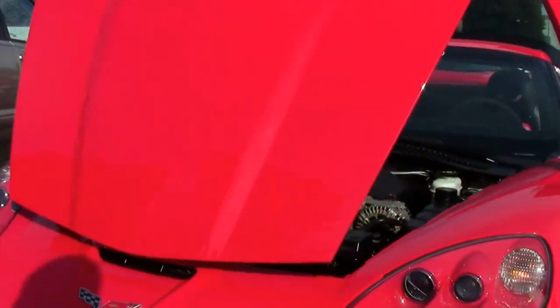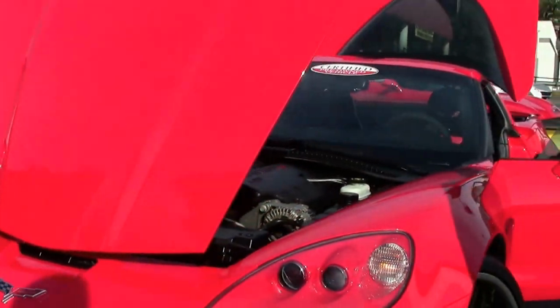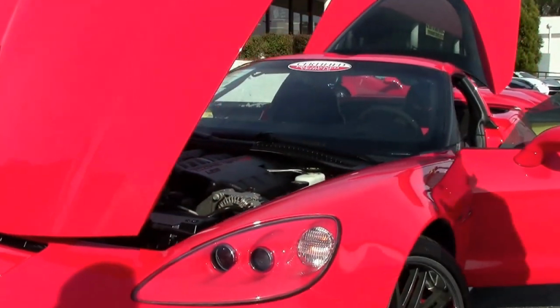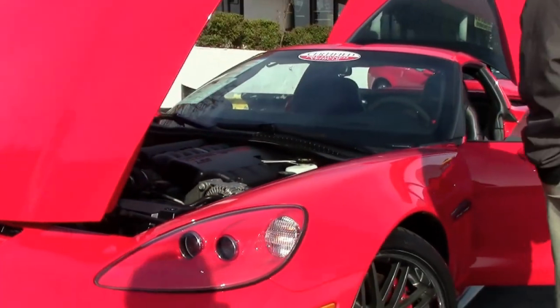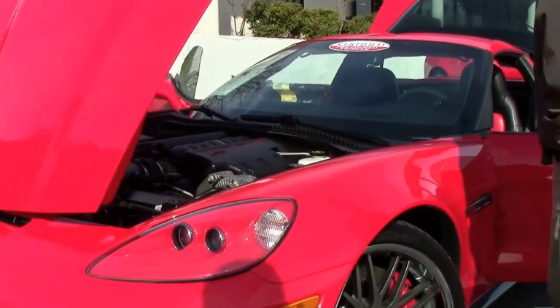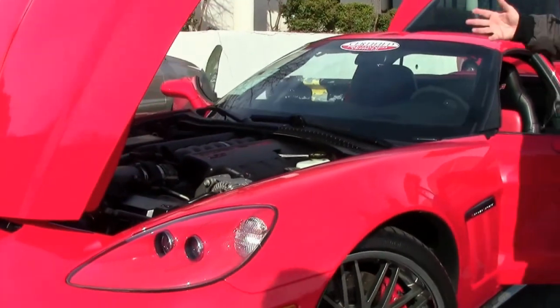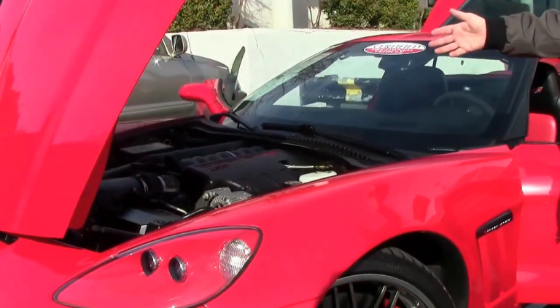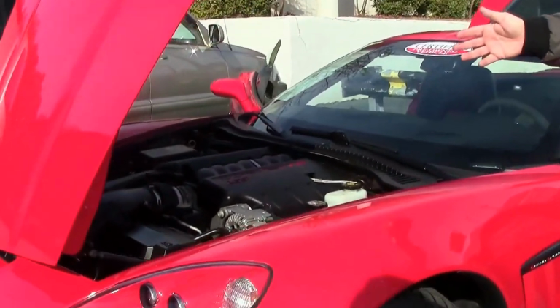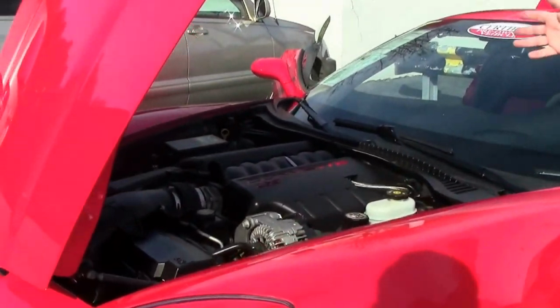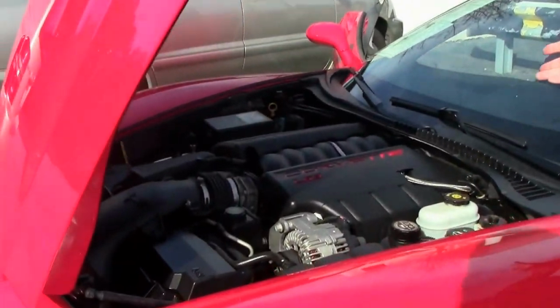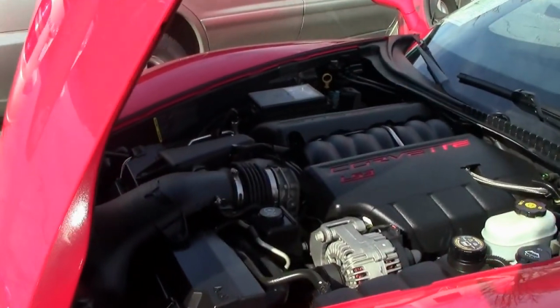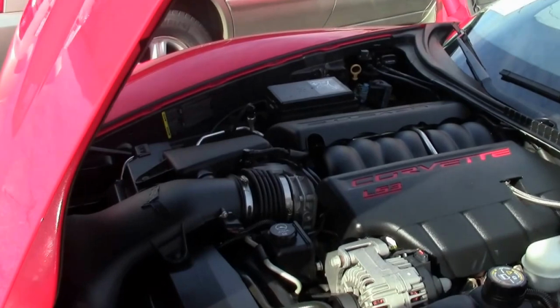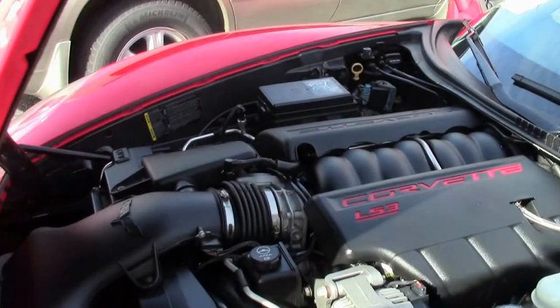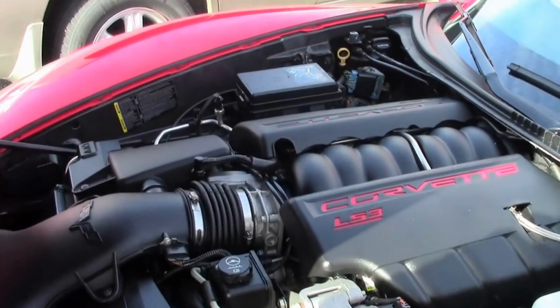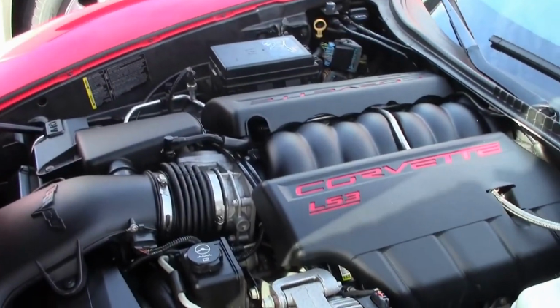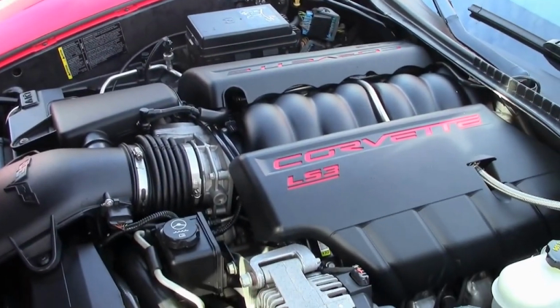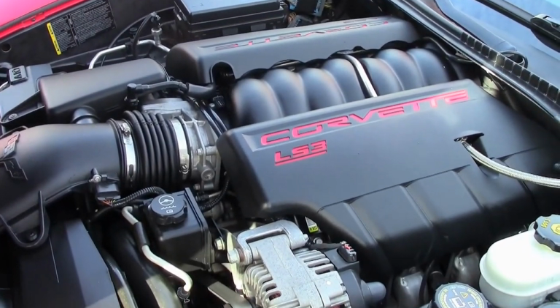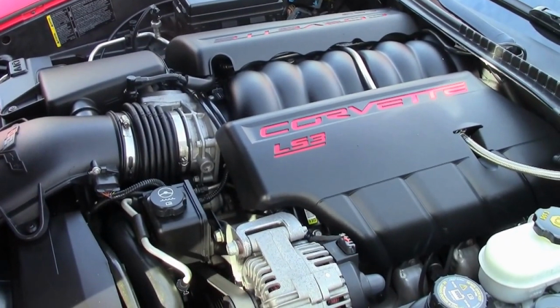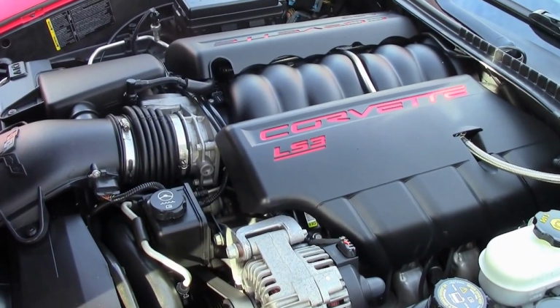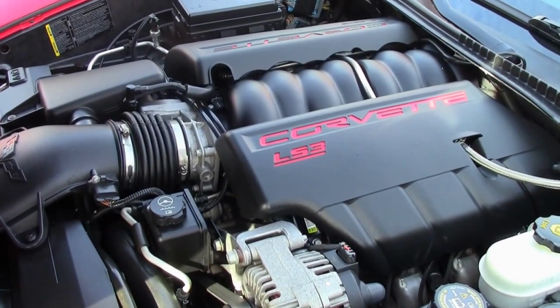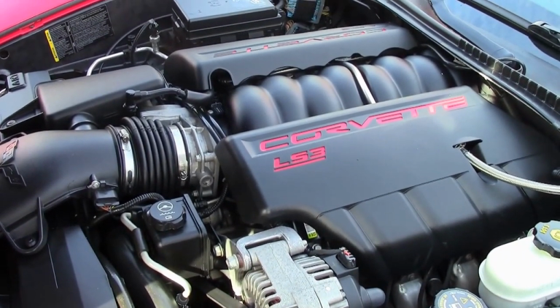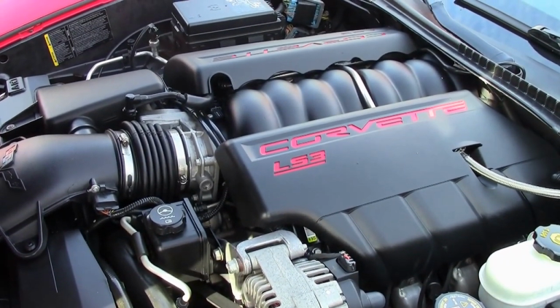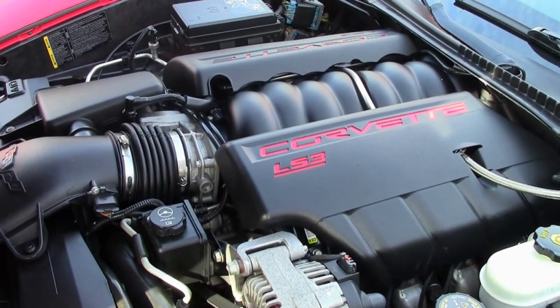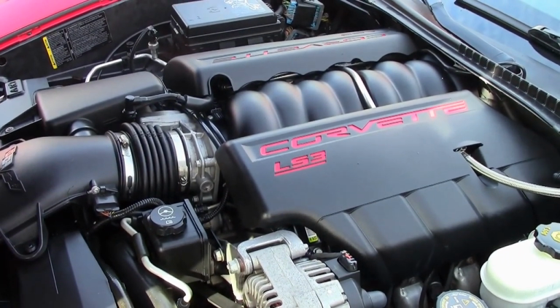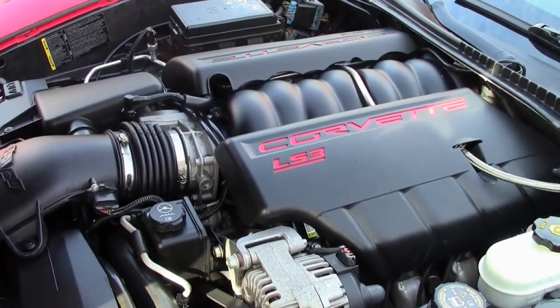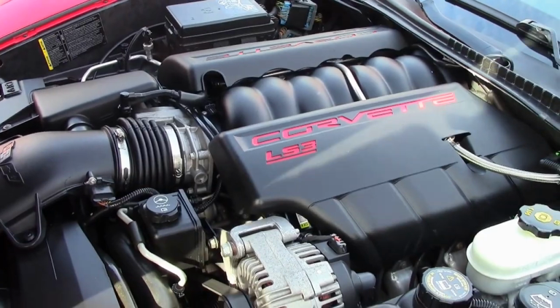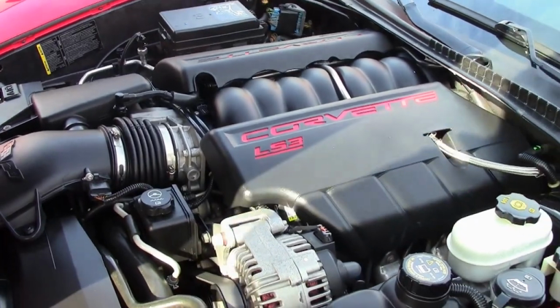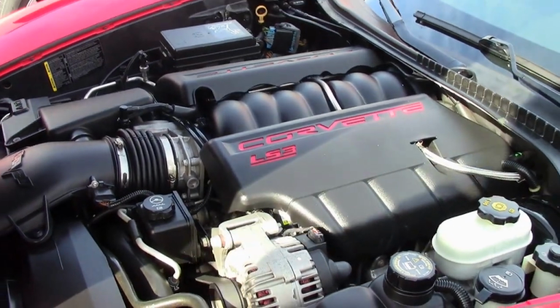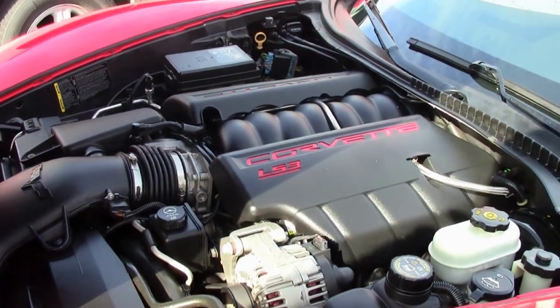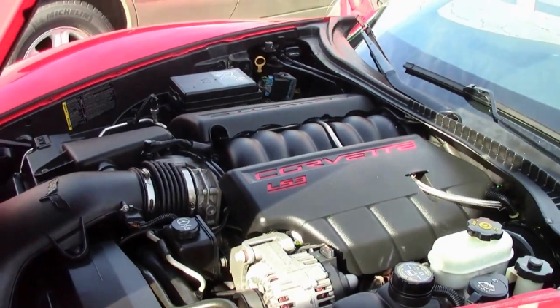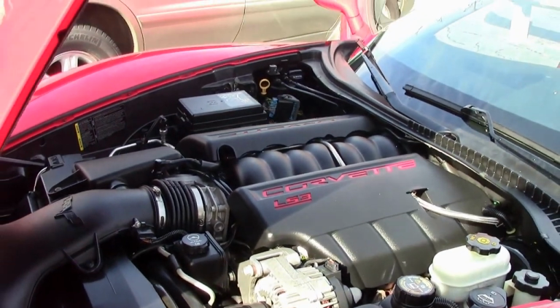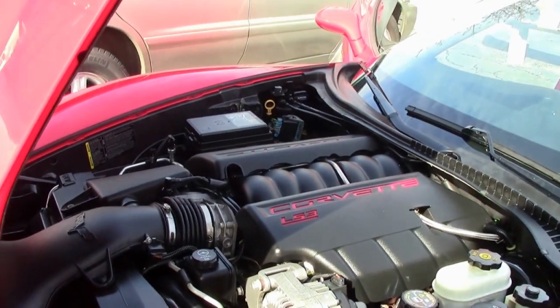2010 Grand Sport — LS3, so 430, 436 horsepower with the exhaust as far as your output is concerned. Dry sump oil system because of the six-speed.